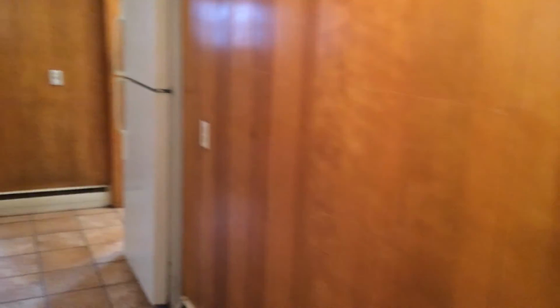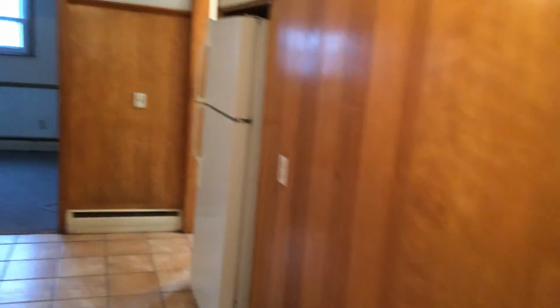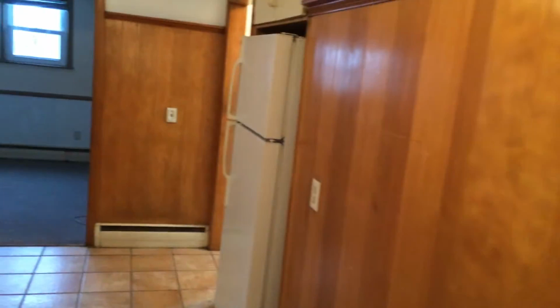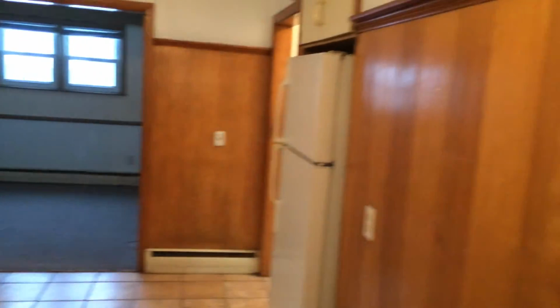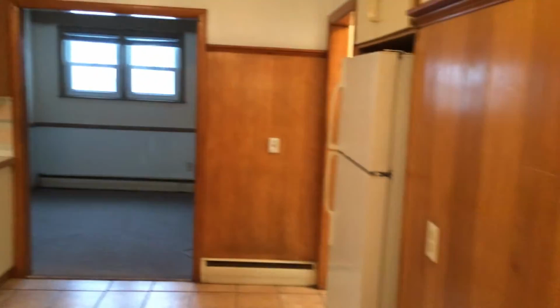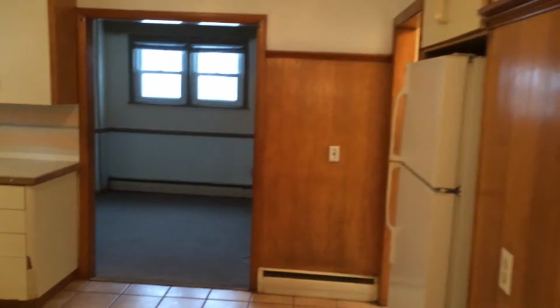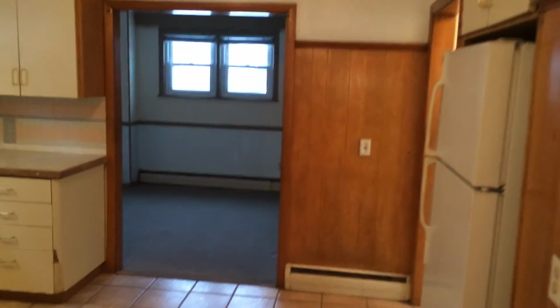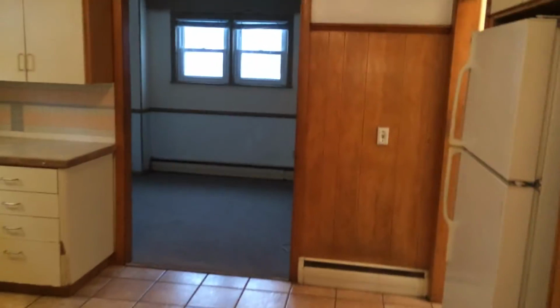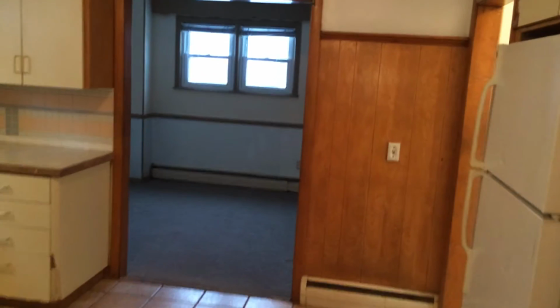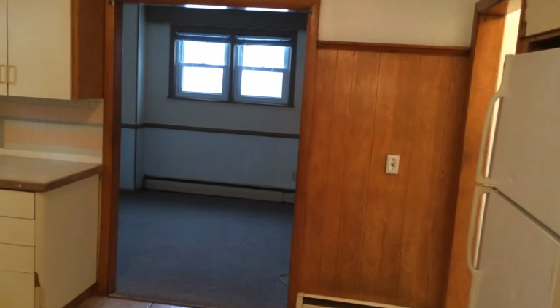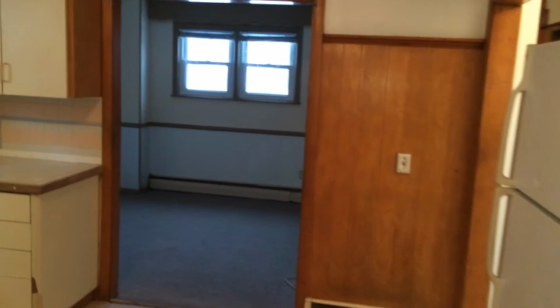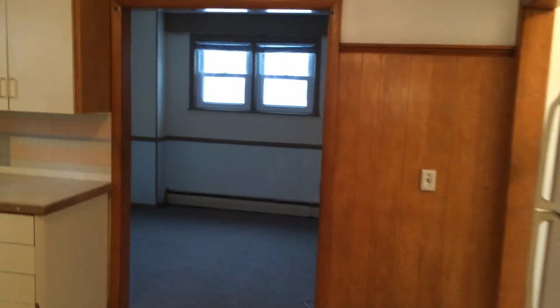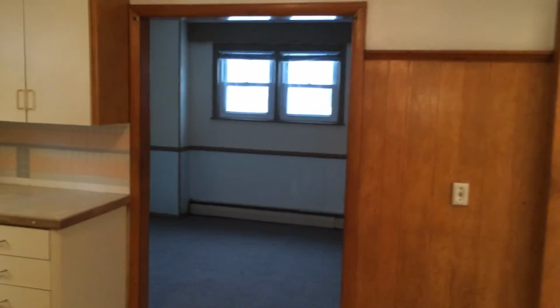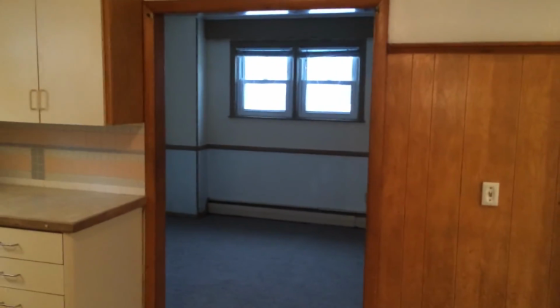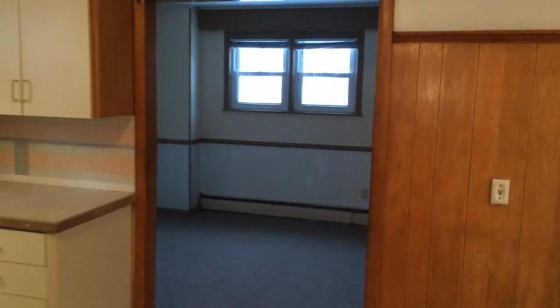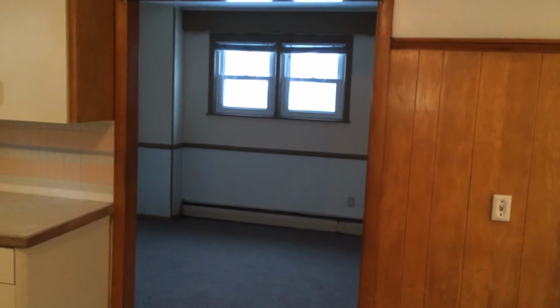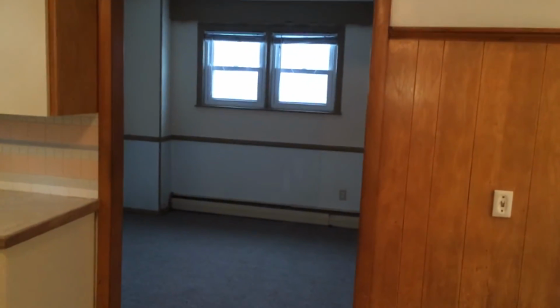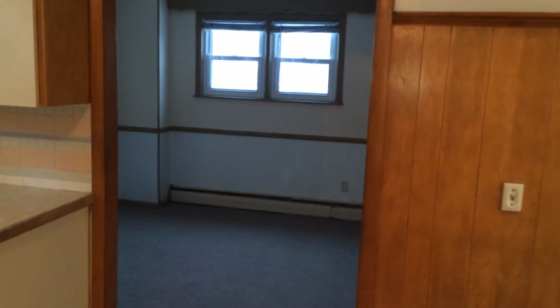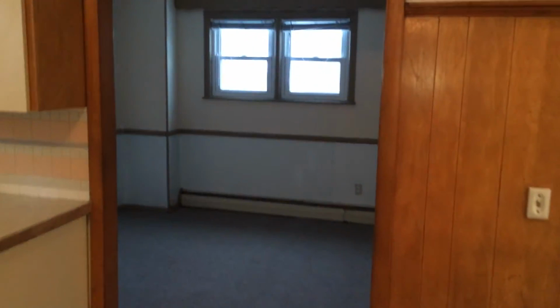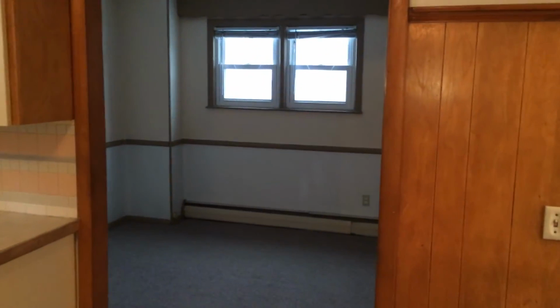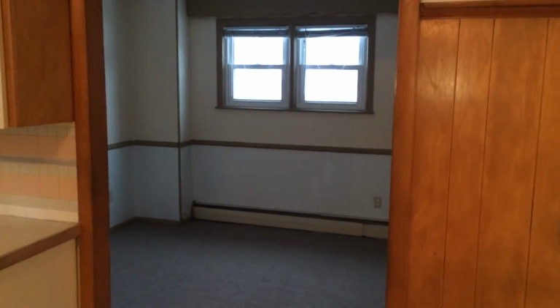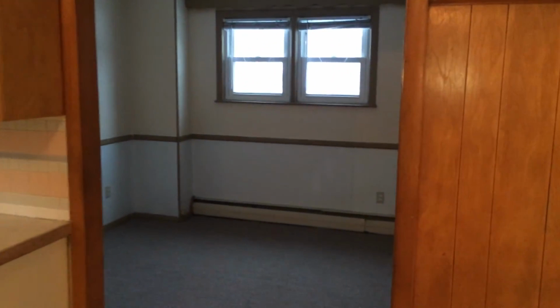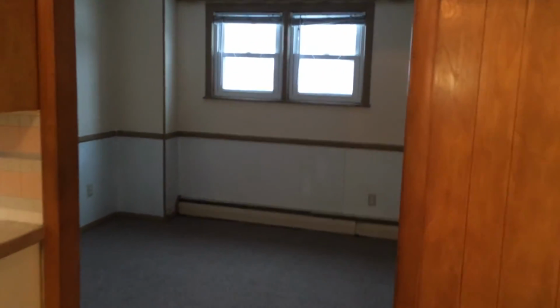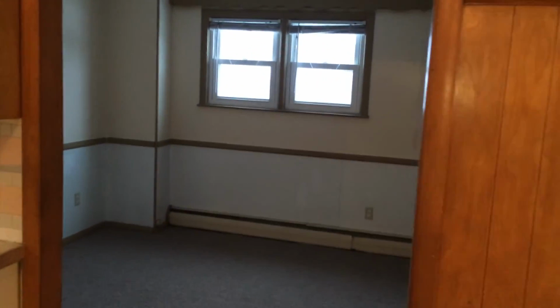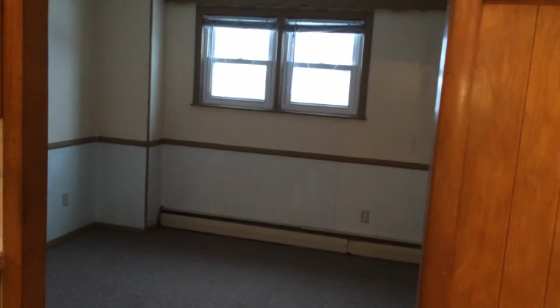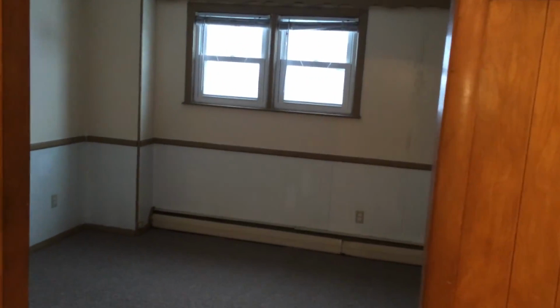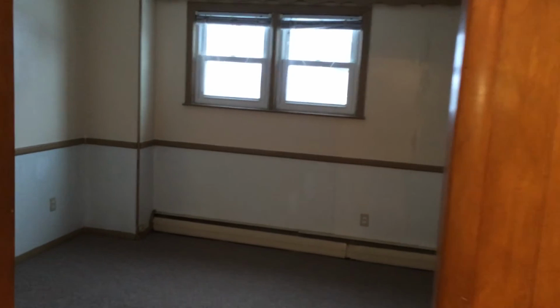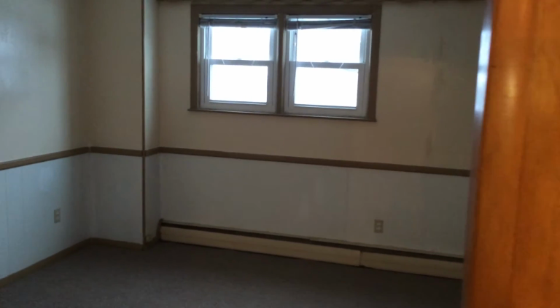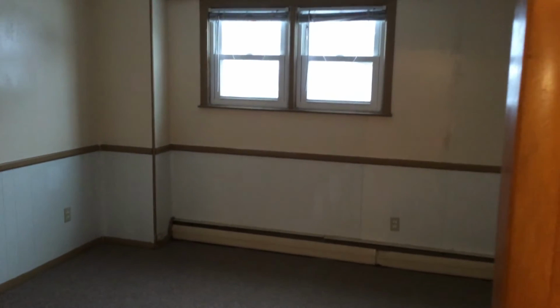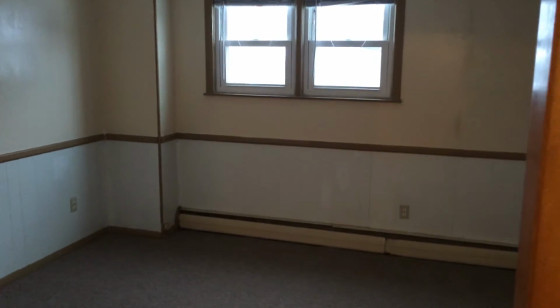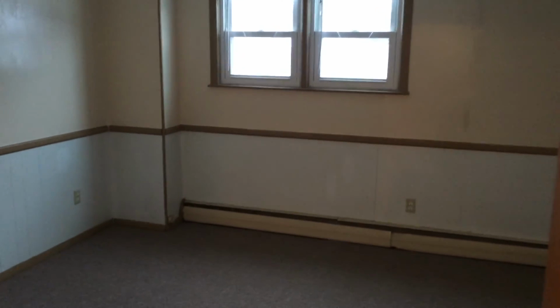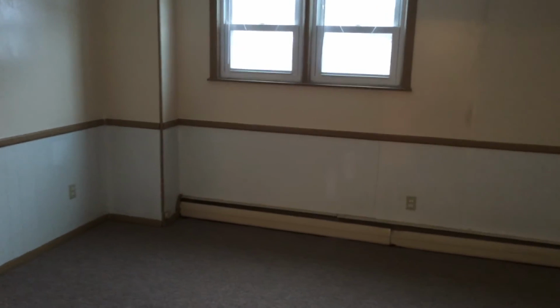As a tenant of Nexus, you enjoy the benefit of being able to pay your rent online, as well as file maintenance requests, and chat with our staff live, 24-7.